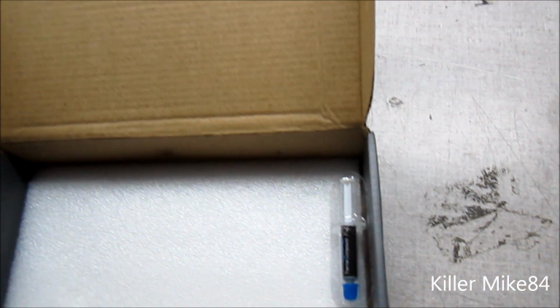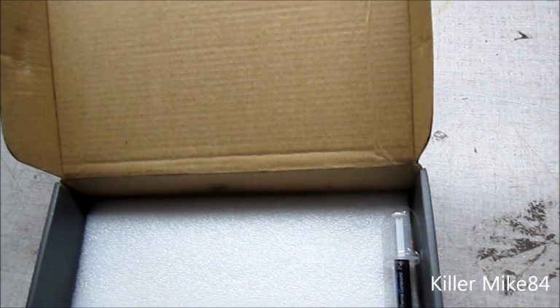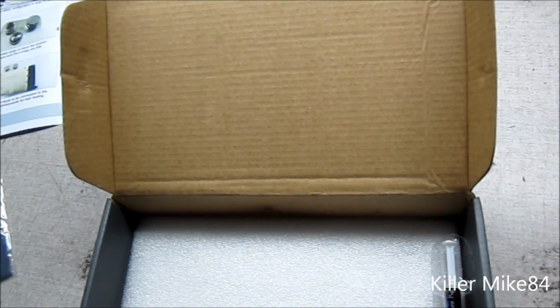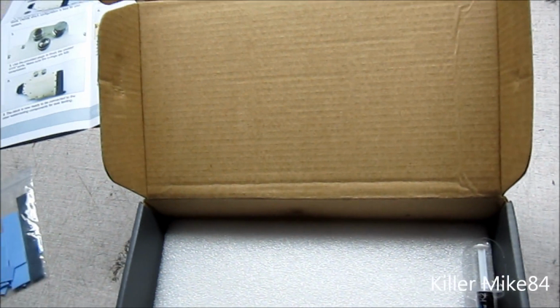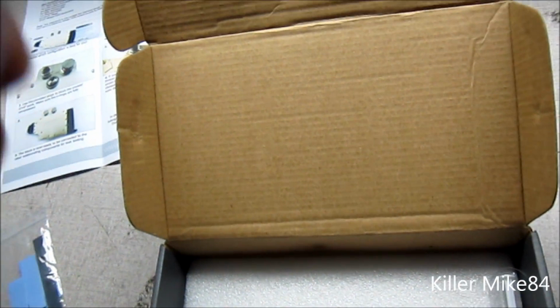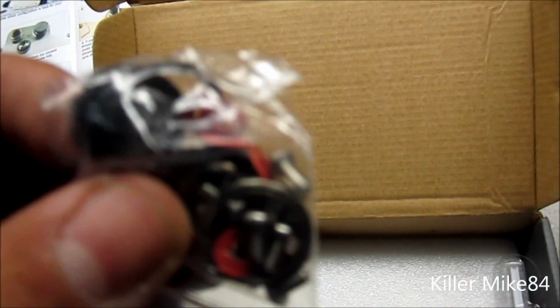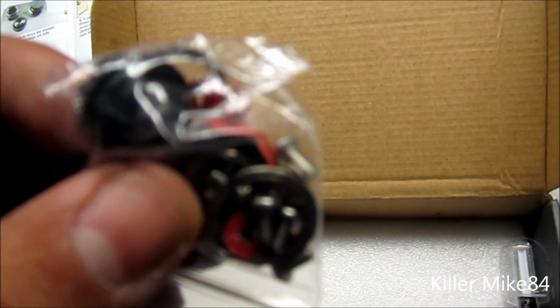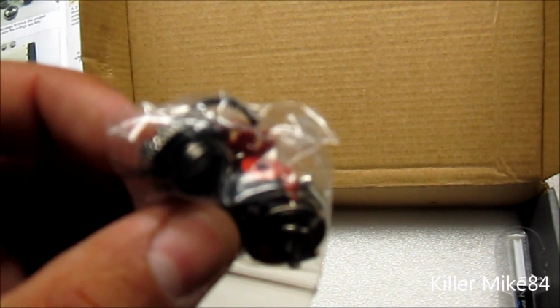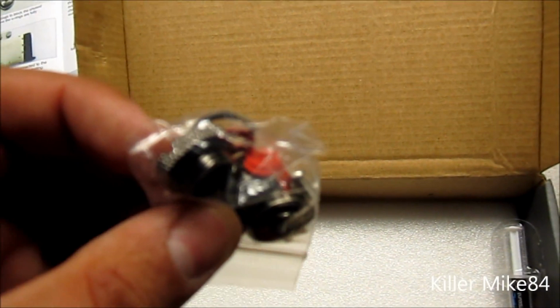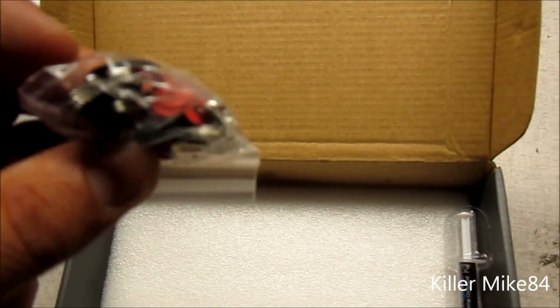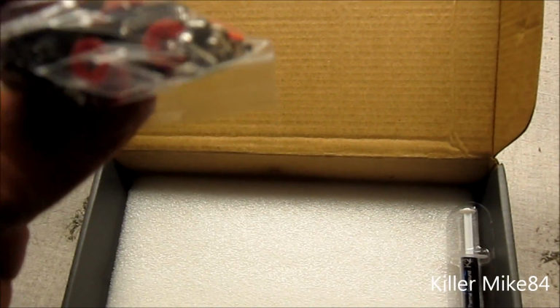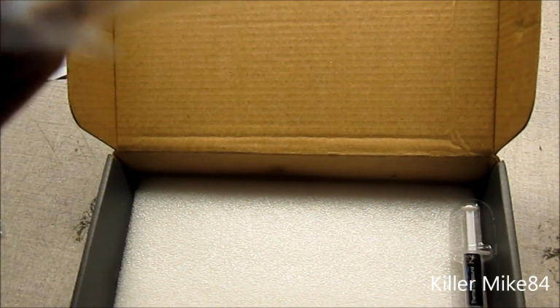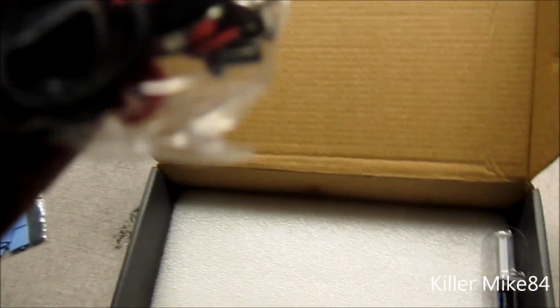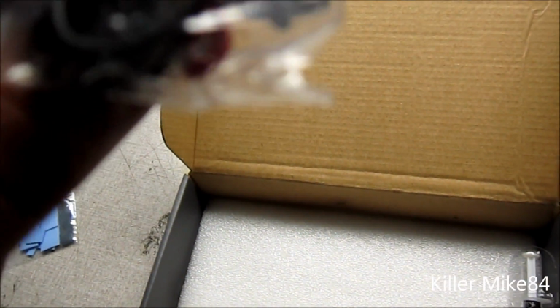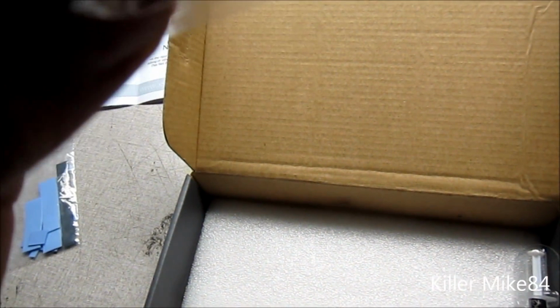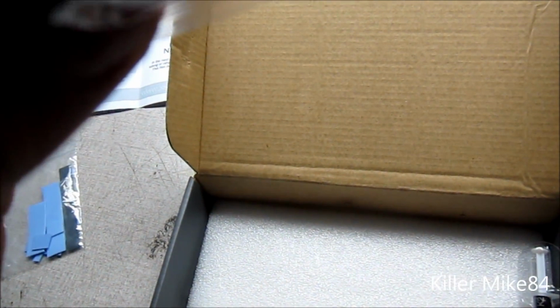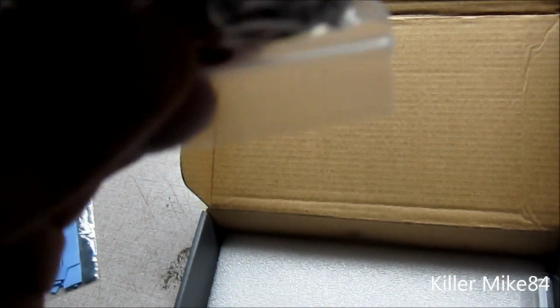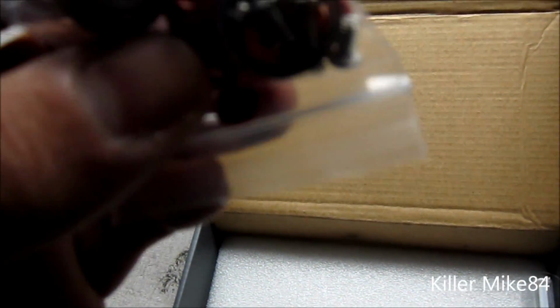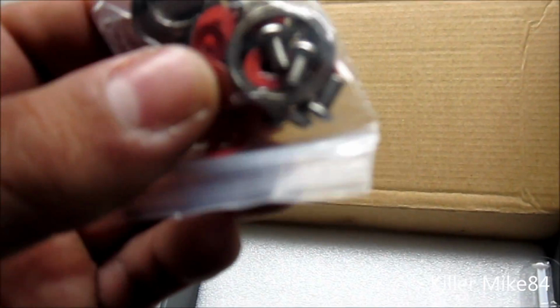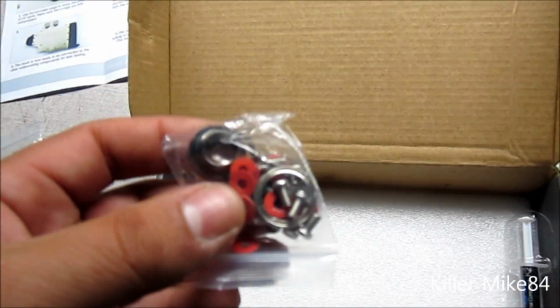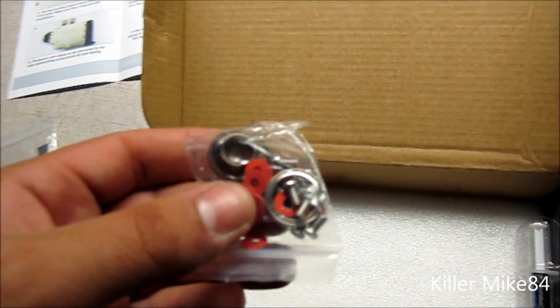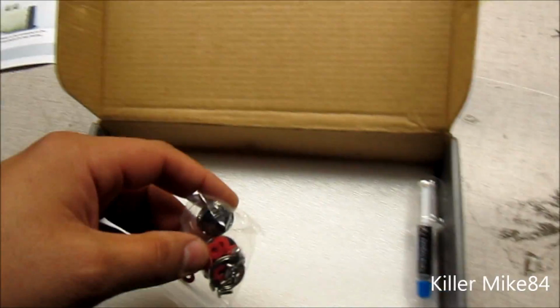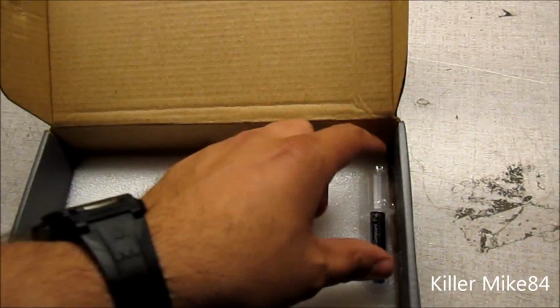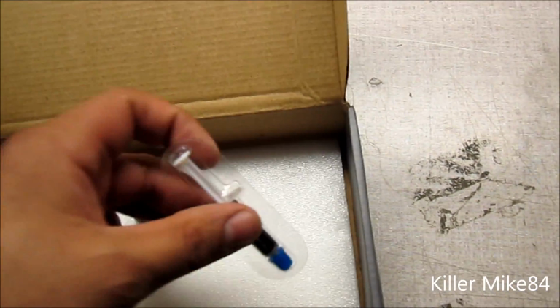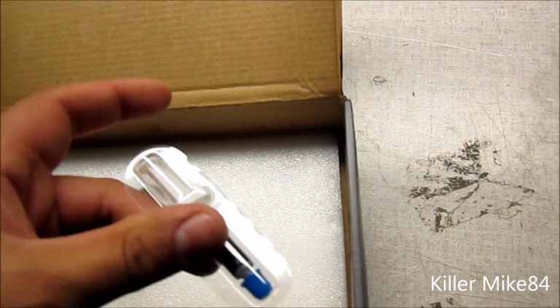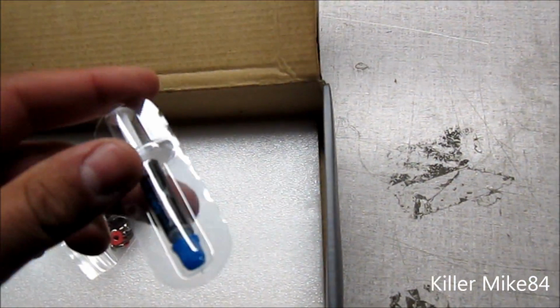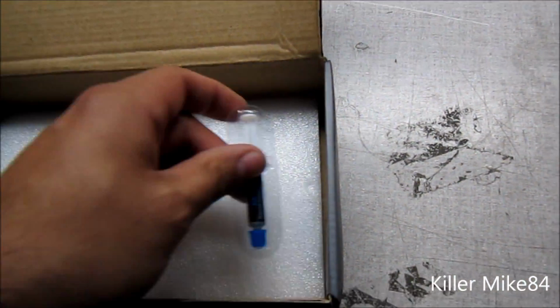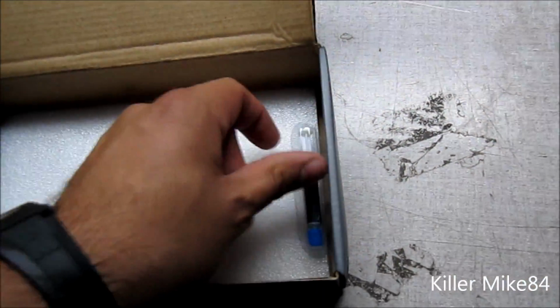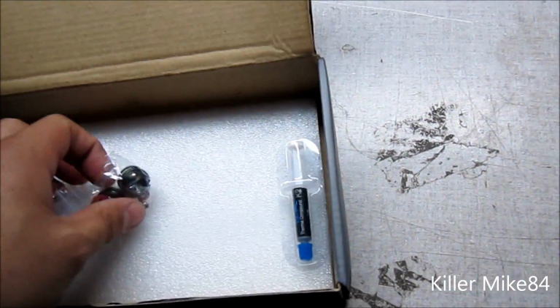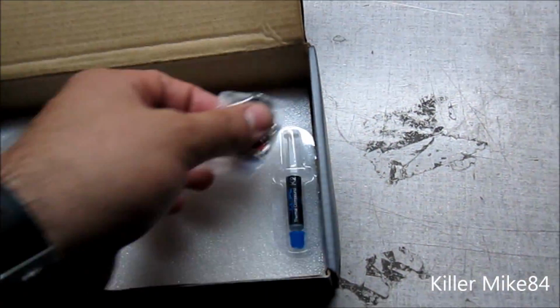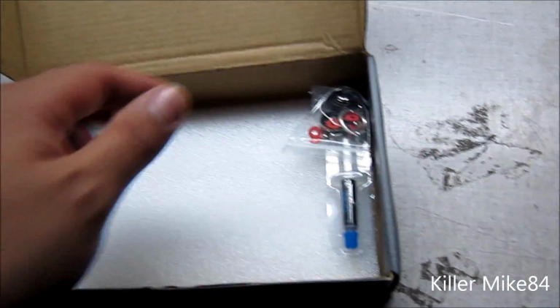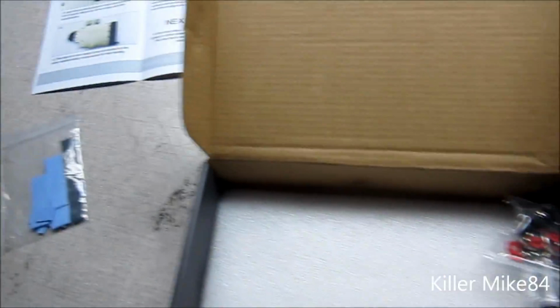It comes with stoppers already. You can actually buy these from us too. All the threads you need come with it — screws, thermal pads. I would use a different one, but we would recommend these.